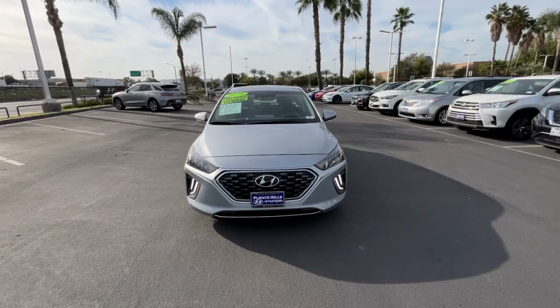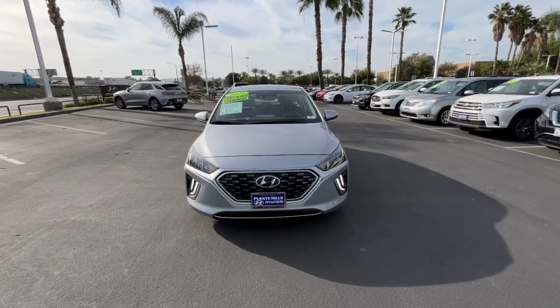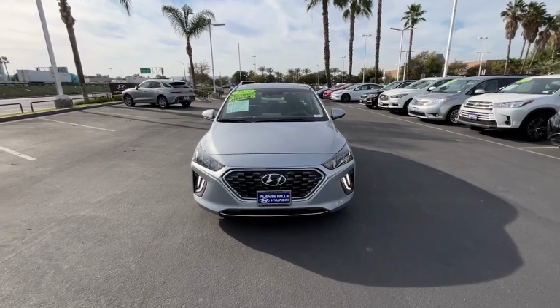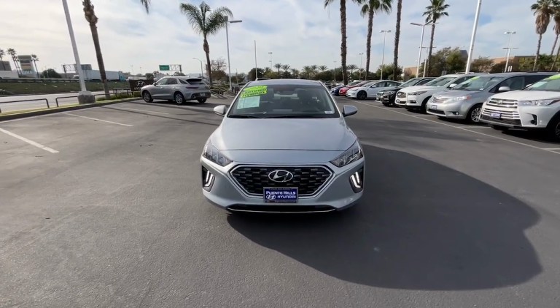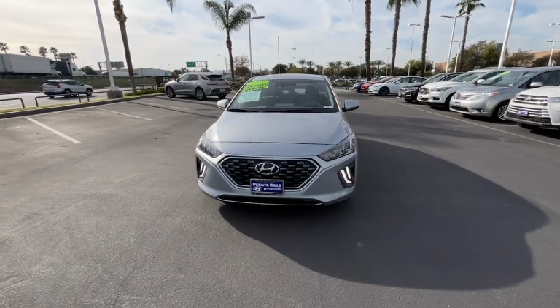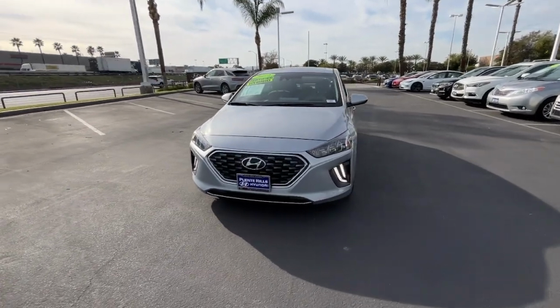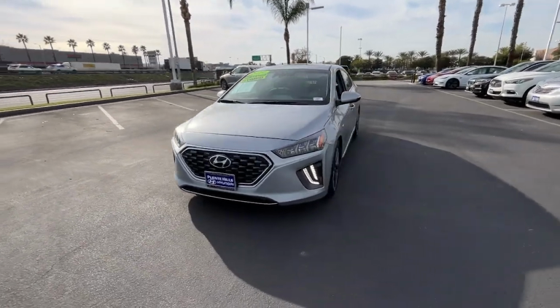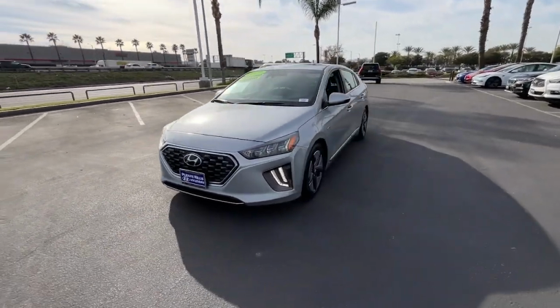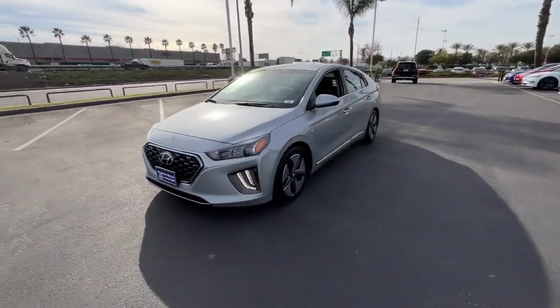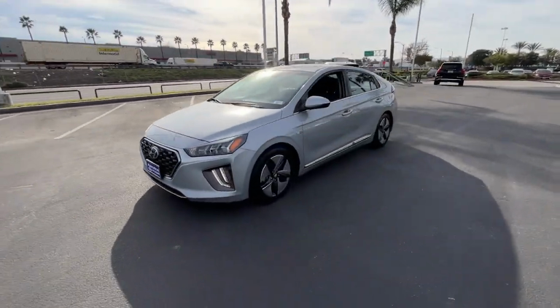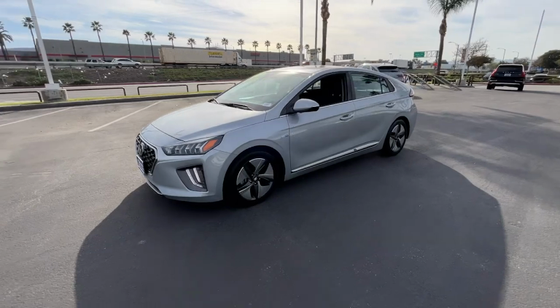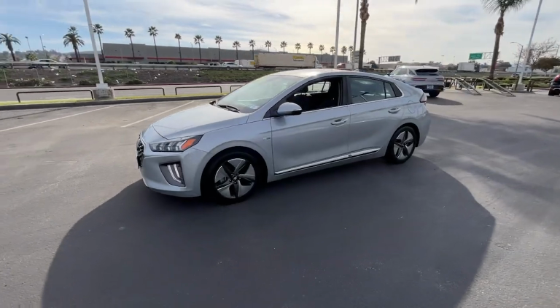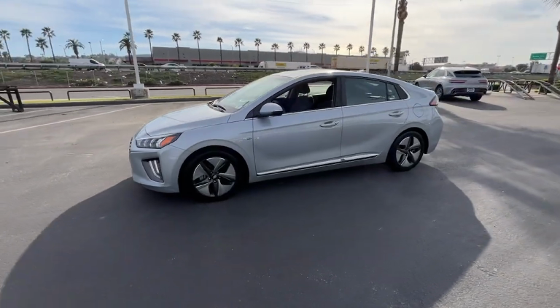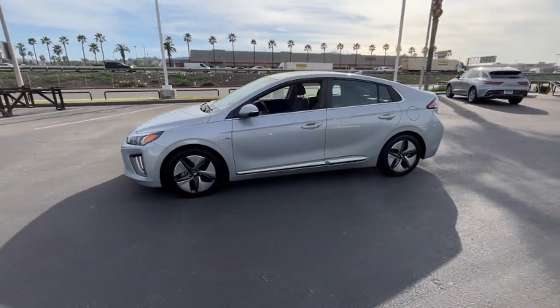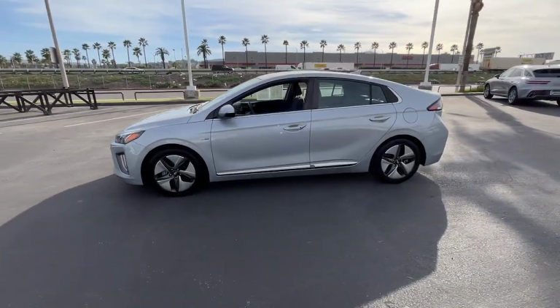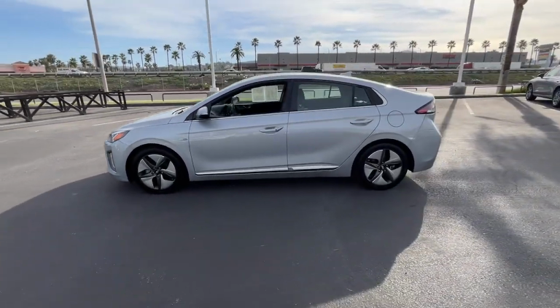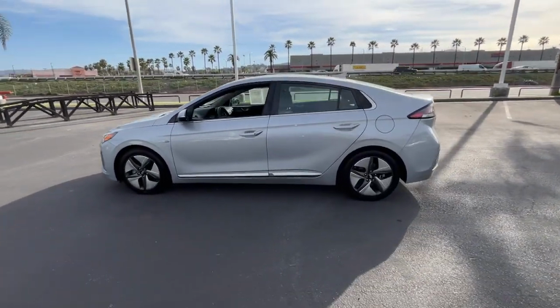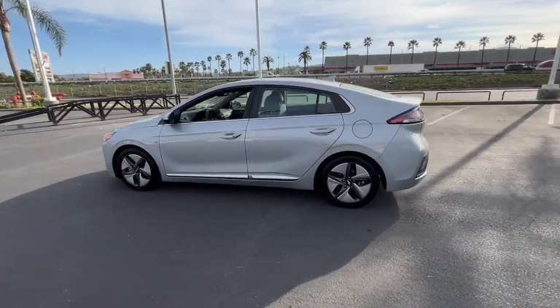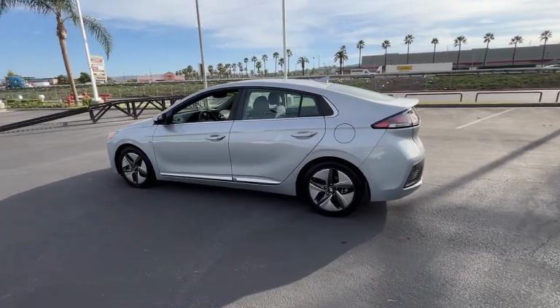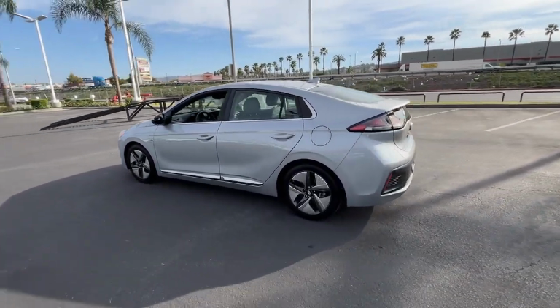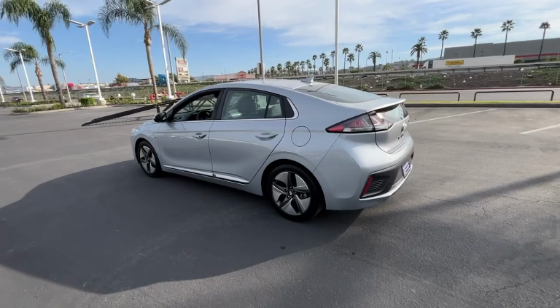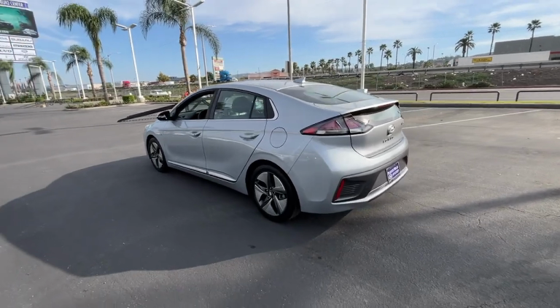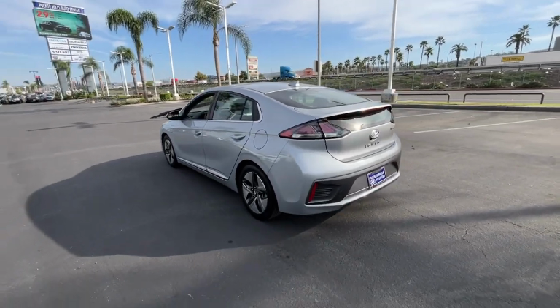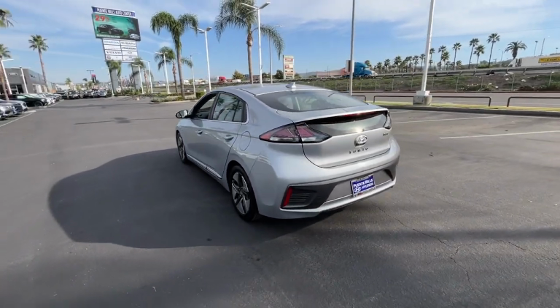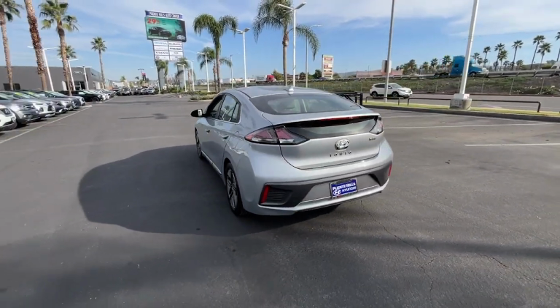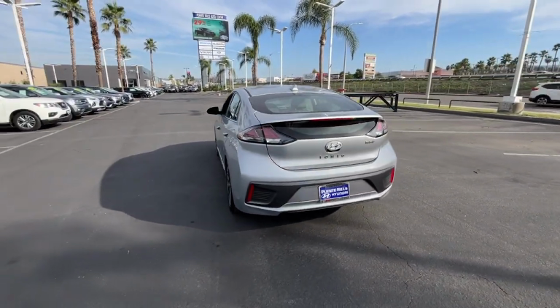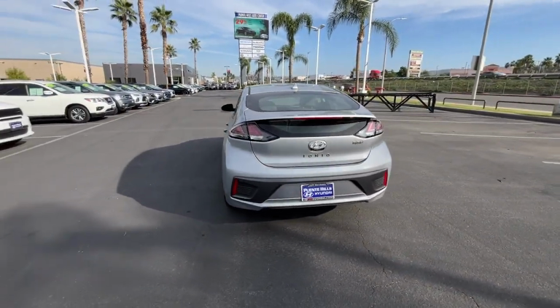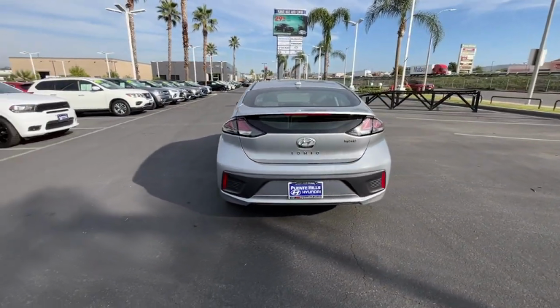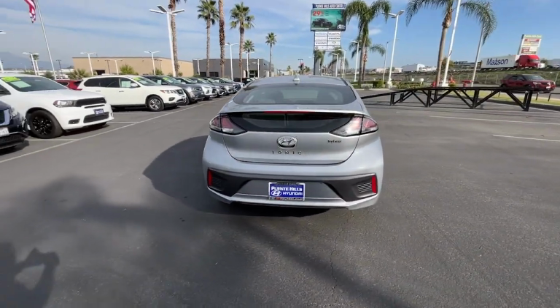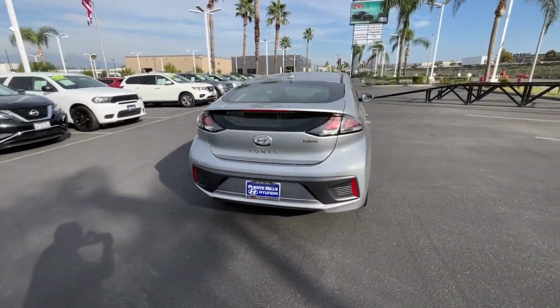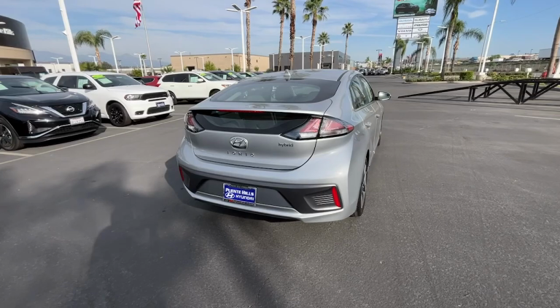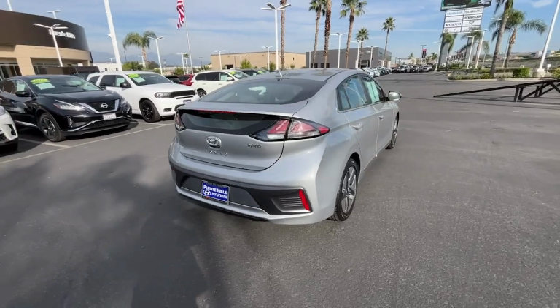Take a moment to check out the 2020 Hyundai IONIQ Hybrid. With less than 25,000 miles on the odometer, this vehicle provides excellent value. This earth-friendly IONIQ Hybrid delivers comfort, style, and efficiency without blowing your budget.